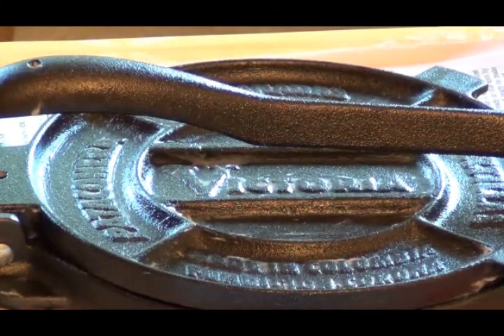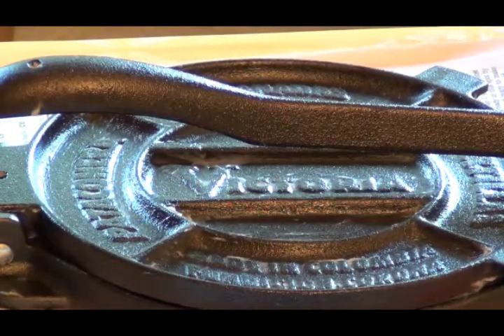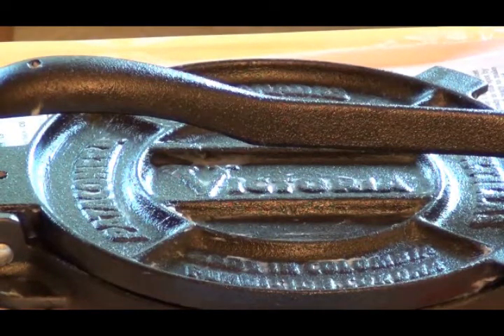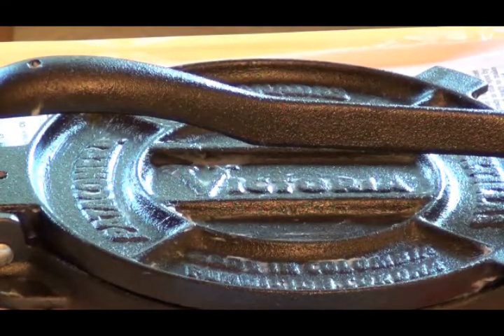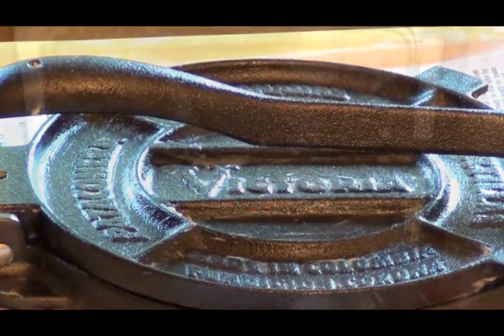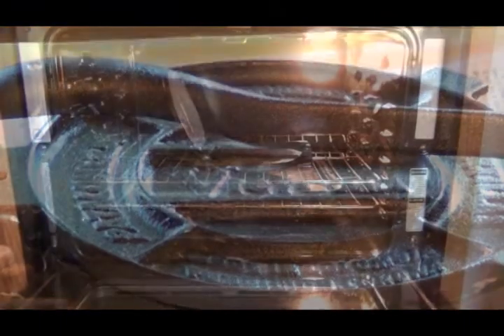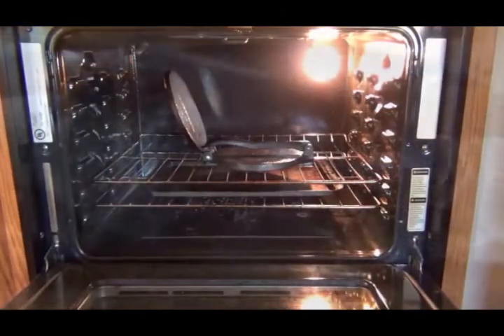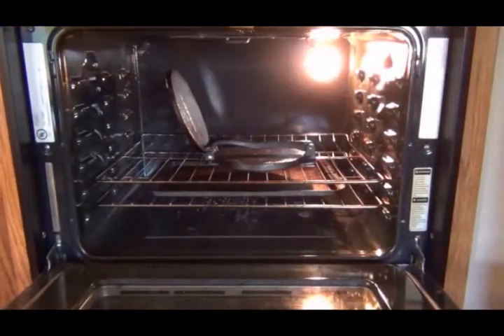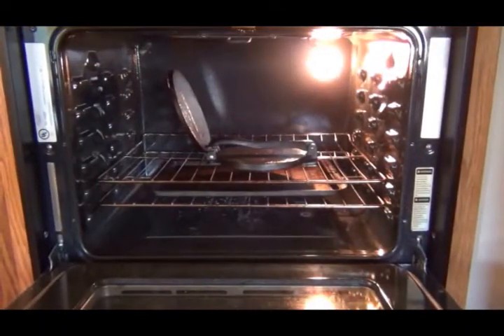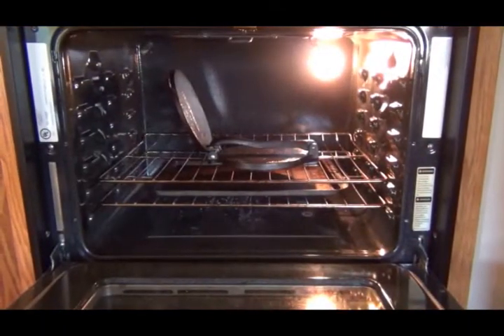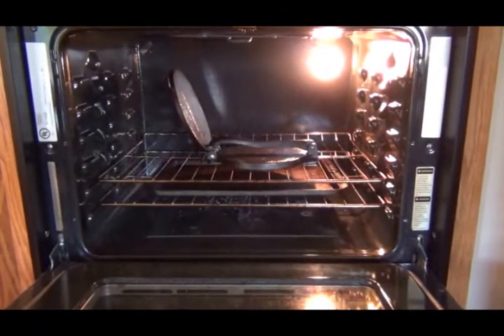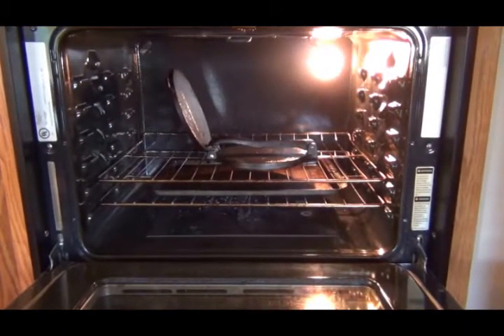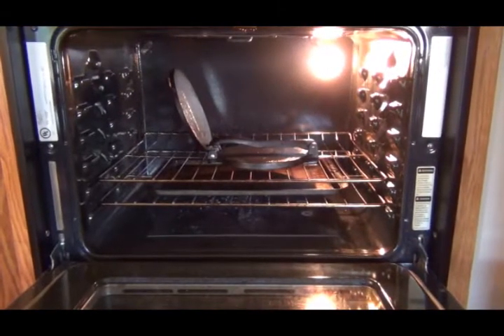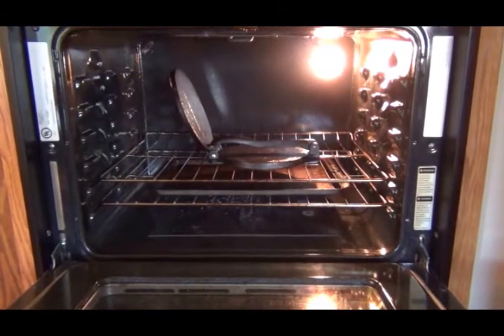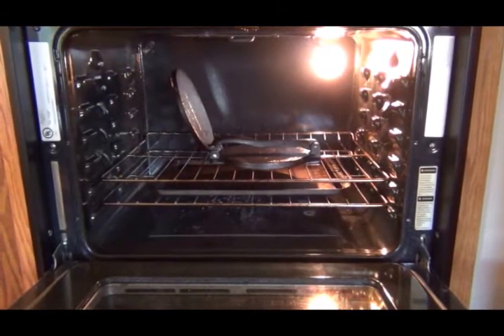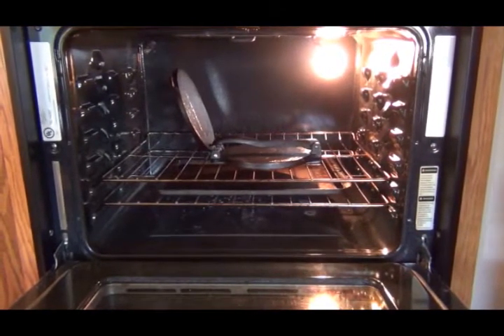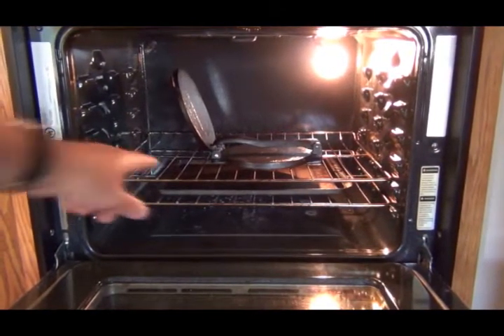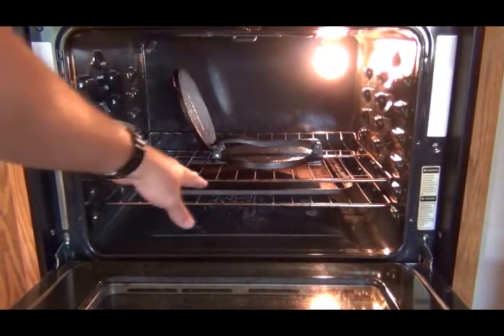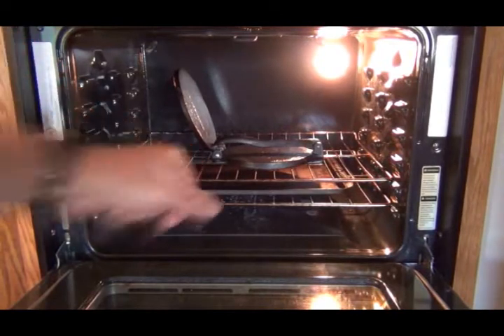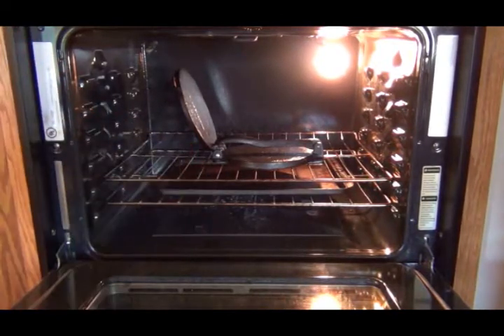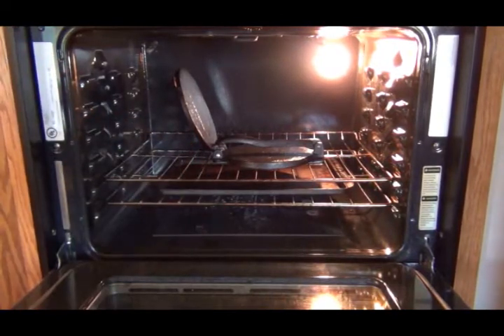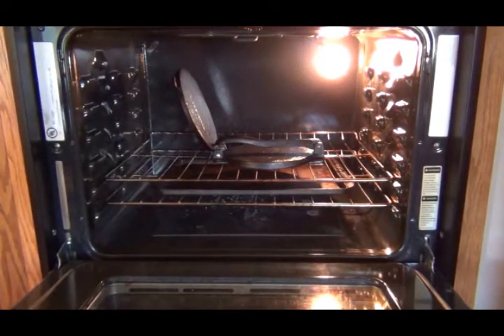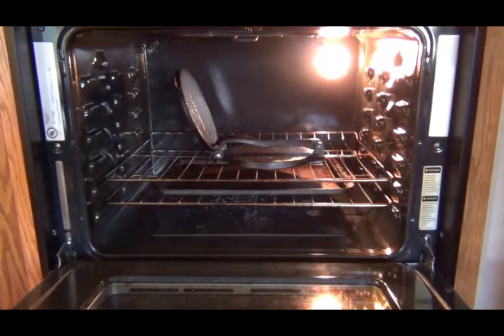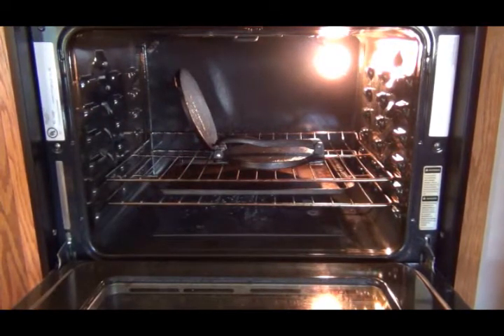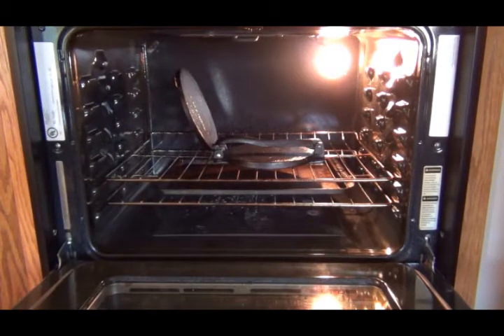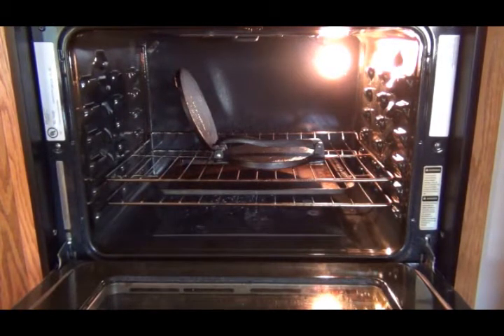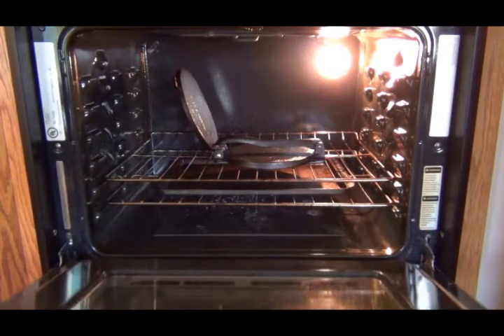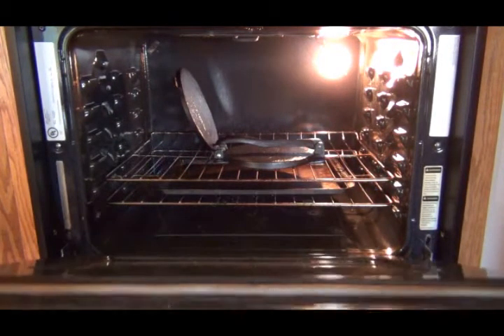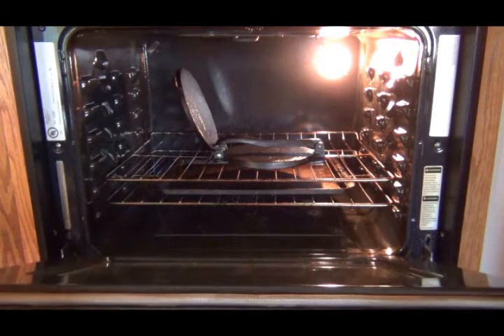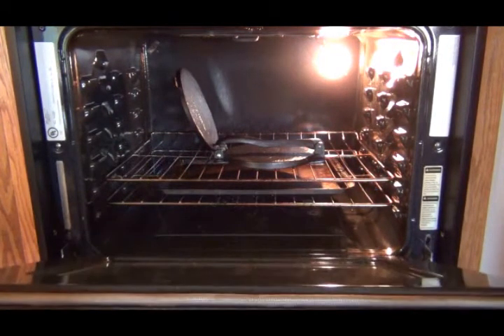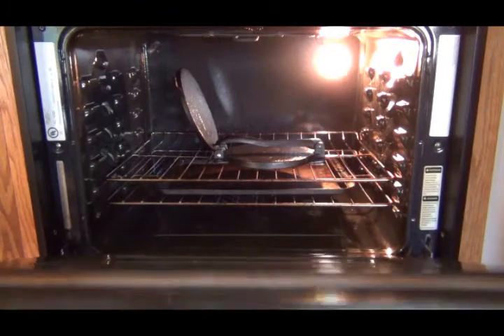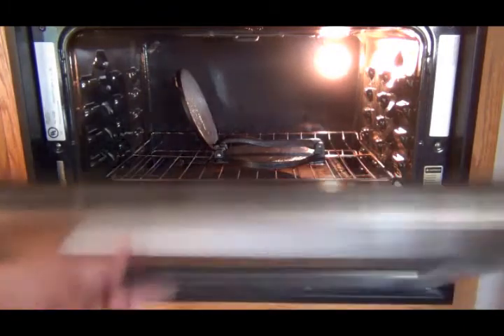There it is. I just put it in the oven. I put a cookie sheet underneath it to catch any drippings that come off of it. Let's let it warm up.